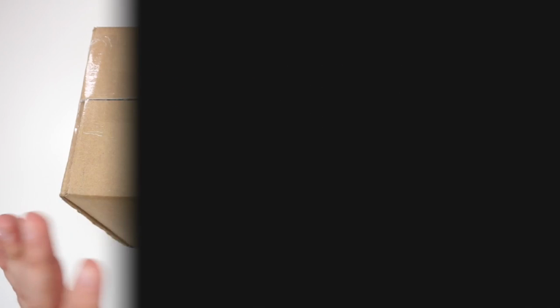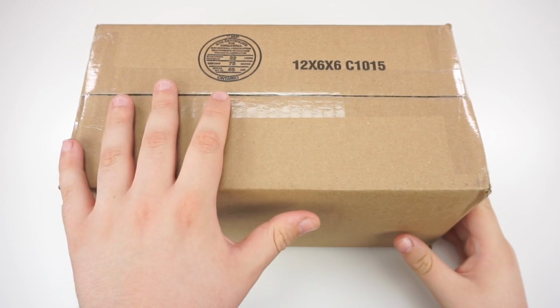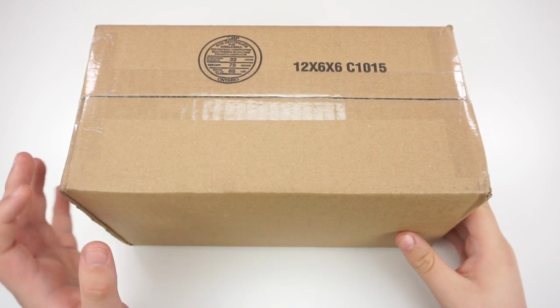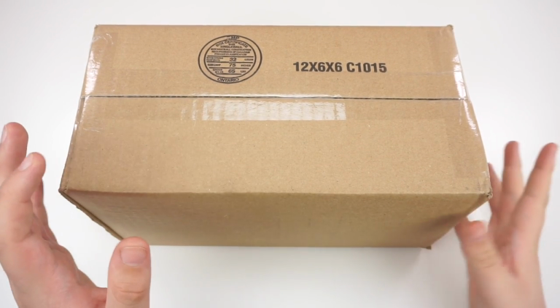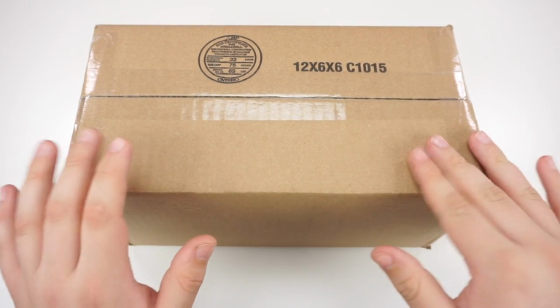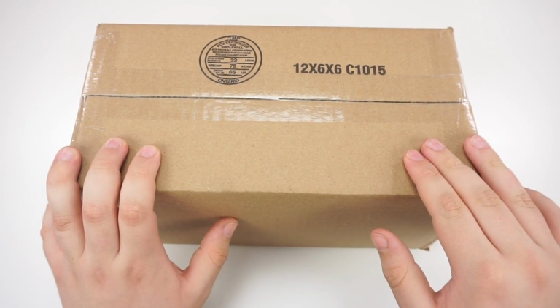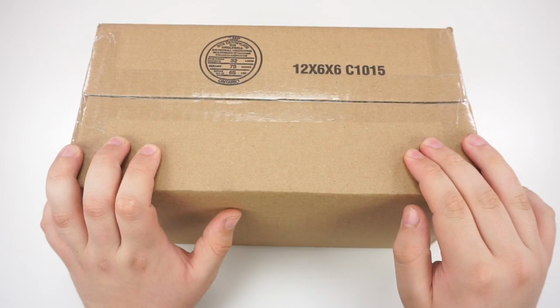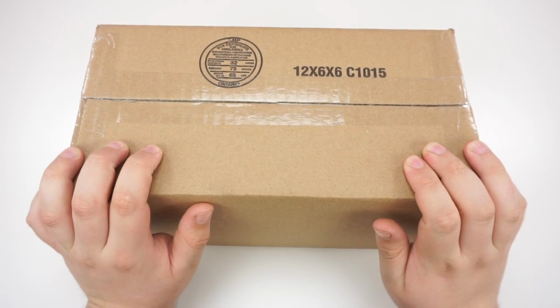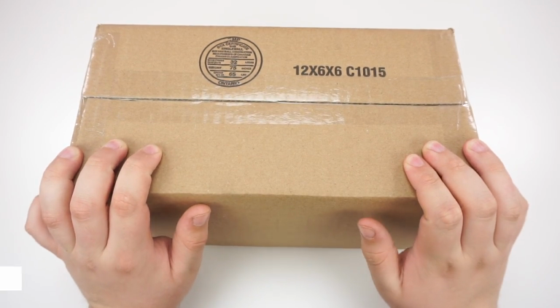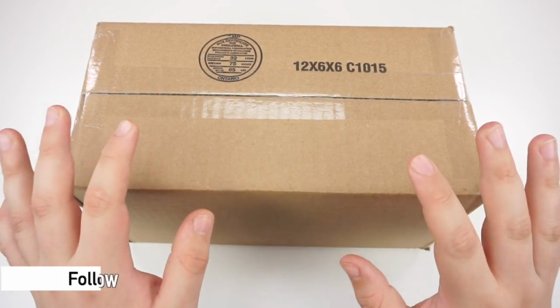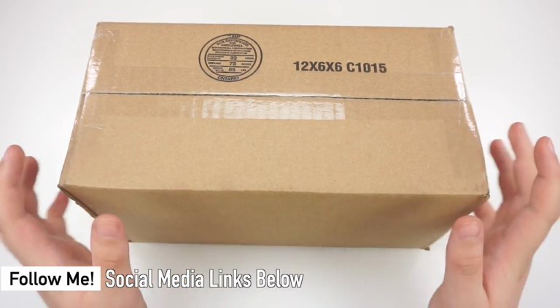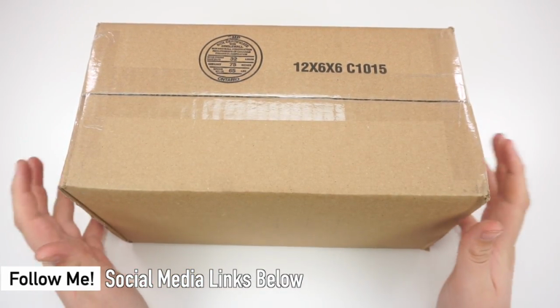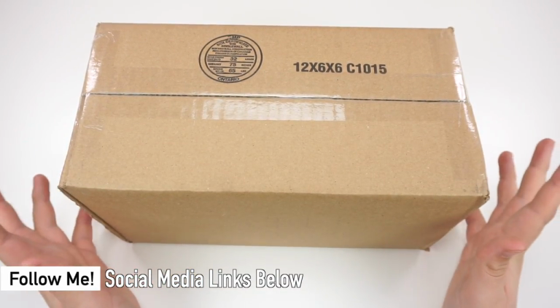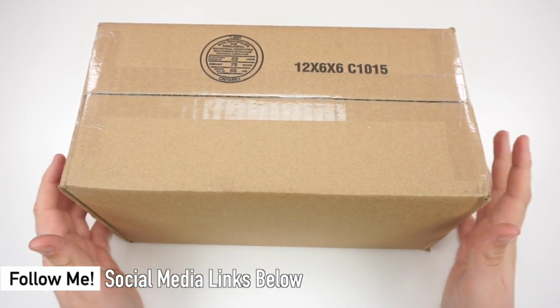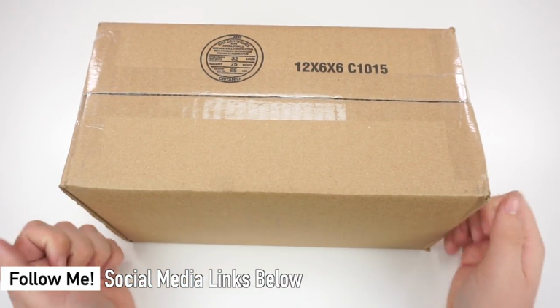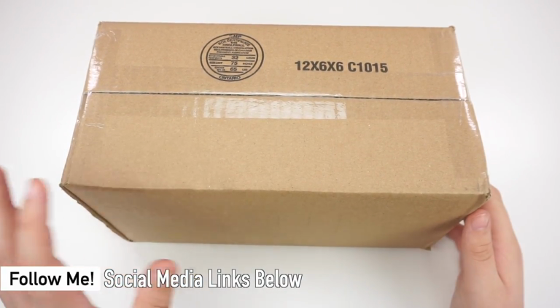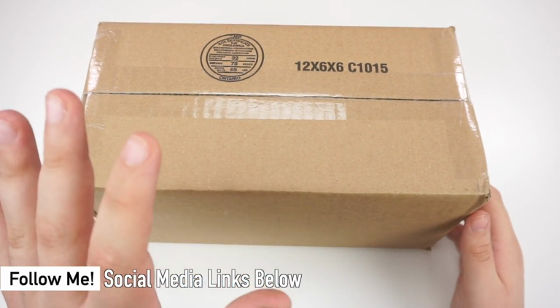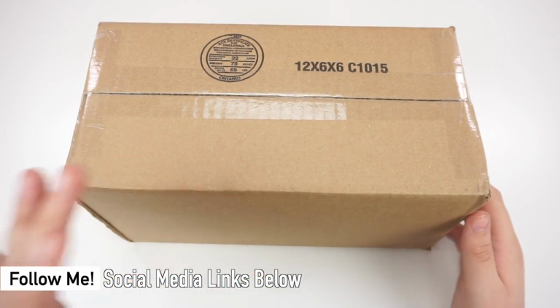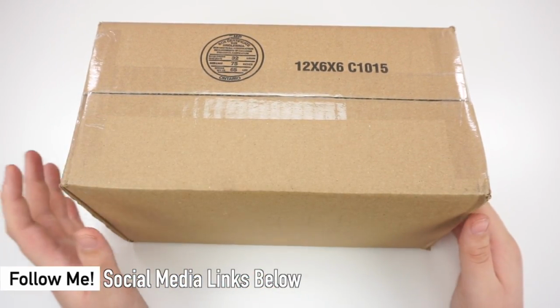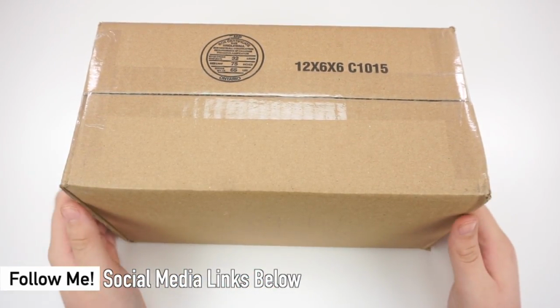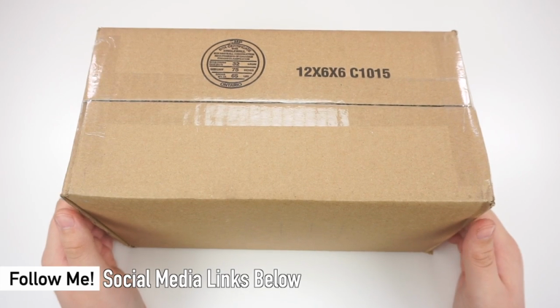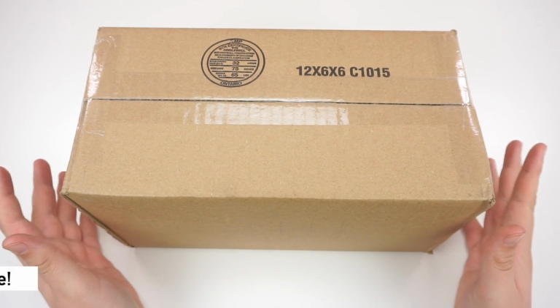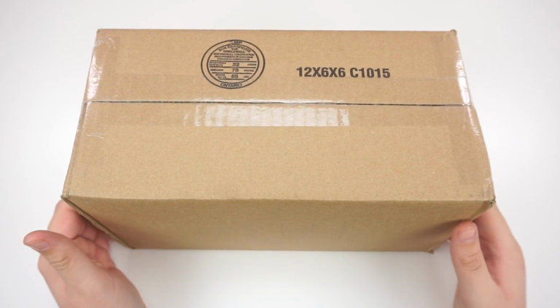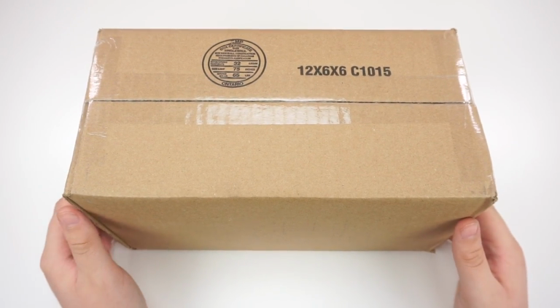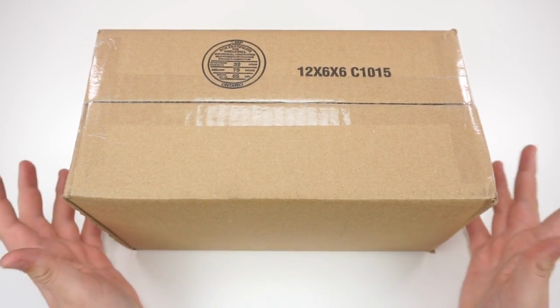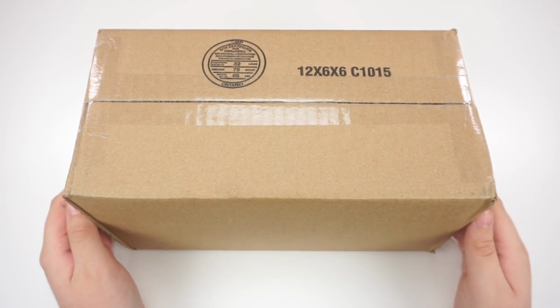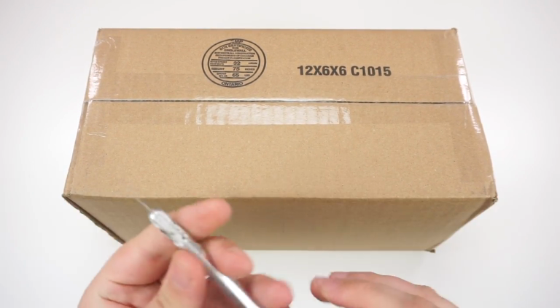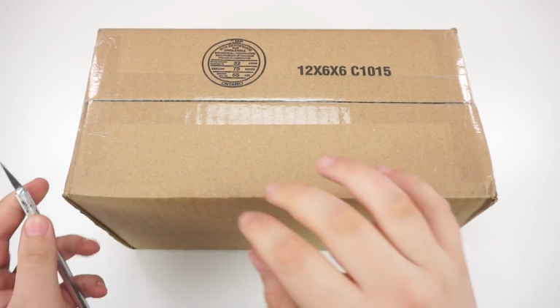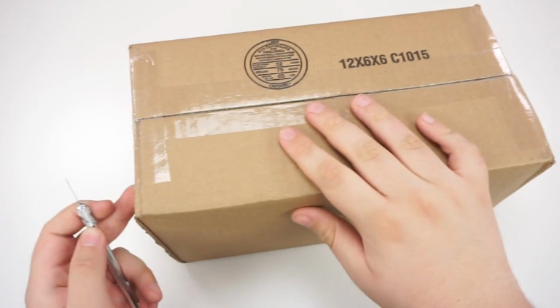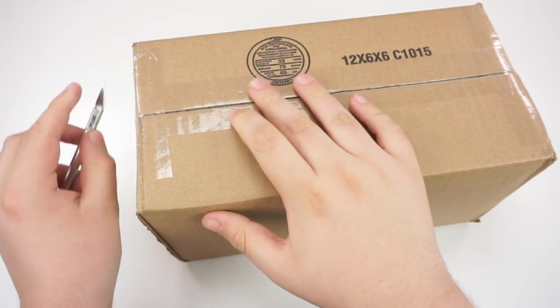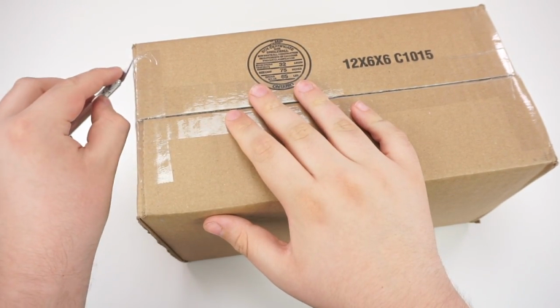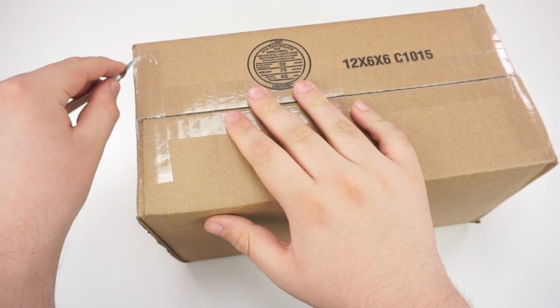Hey guys, what's up? It's JR Cuber. In this video, we've got another unboxing. This one comes from Anthony Brooks. In here should be the brand new Team USA jacket, the new design. So let's go ahead and open it up.